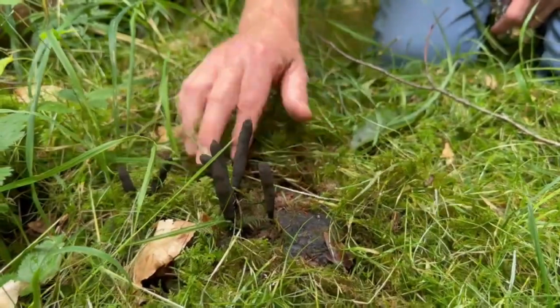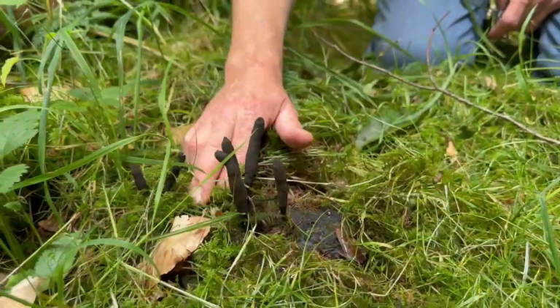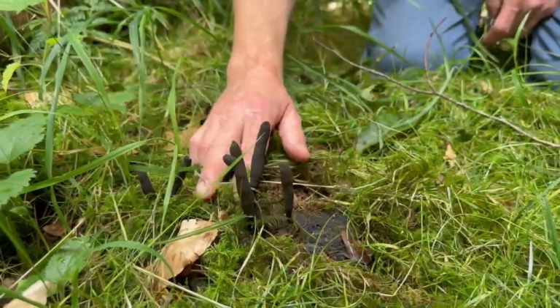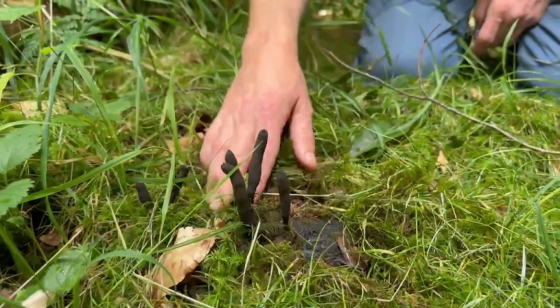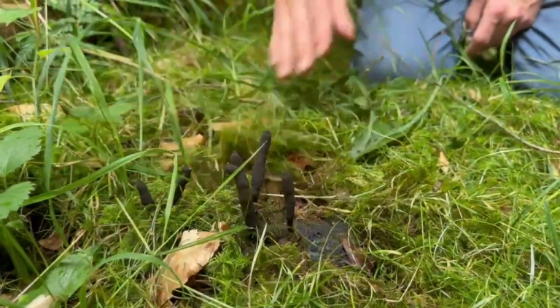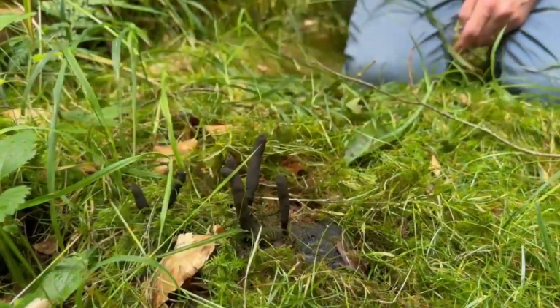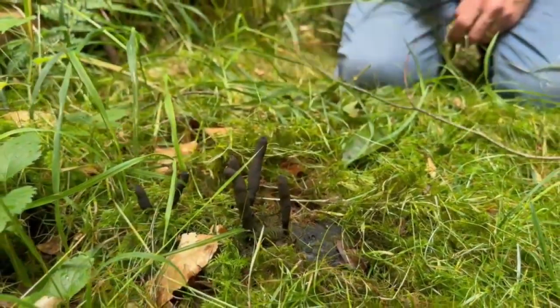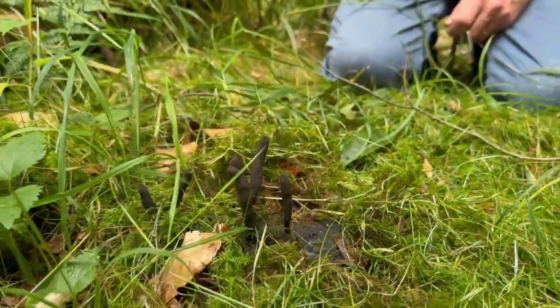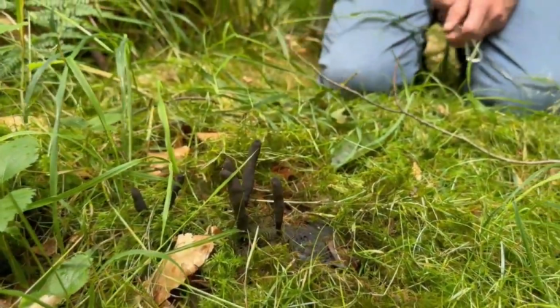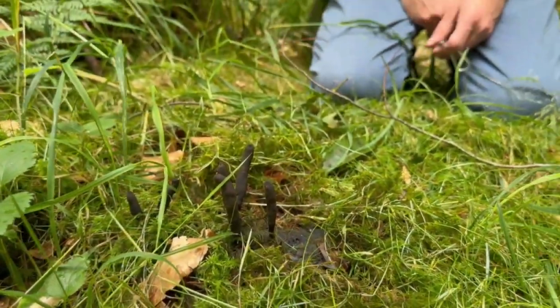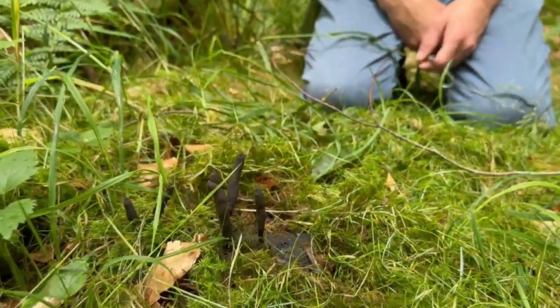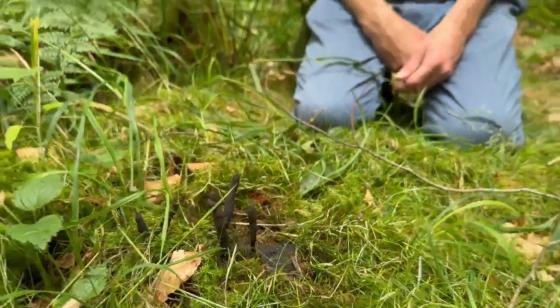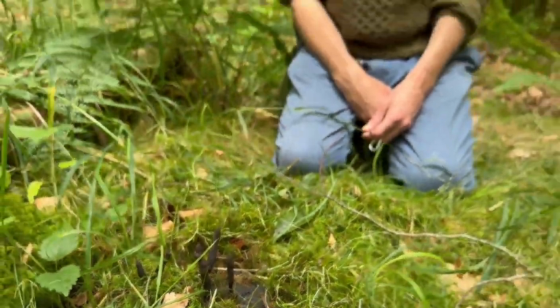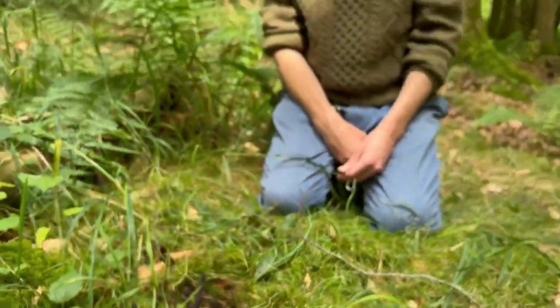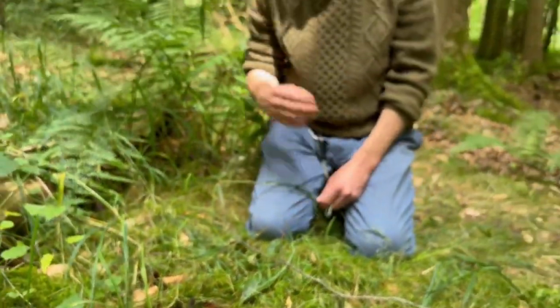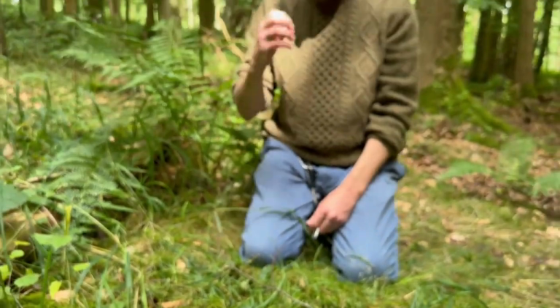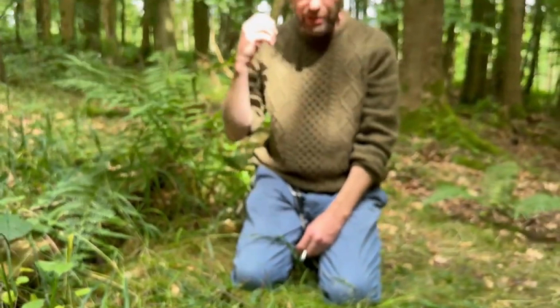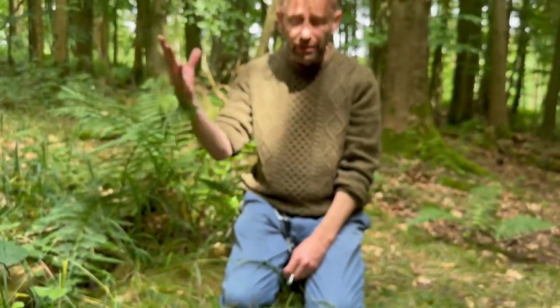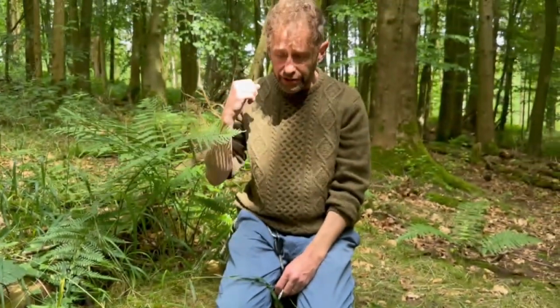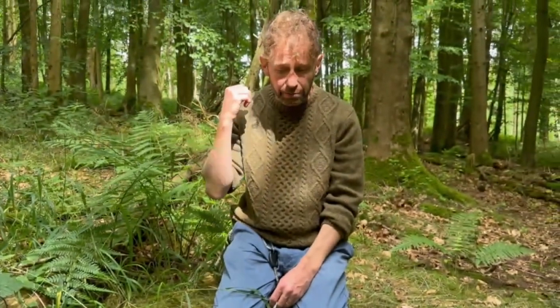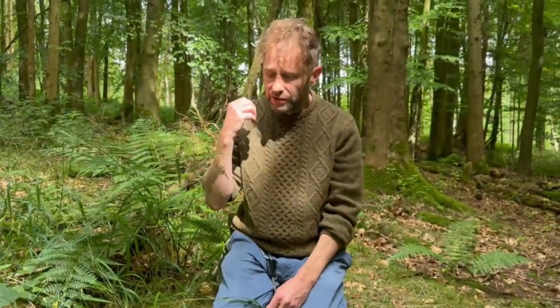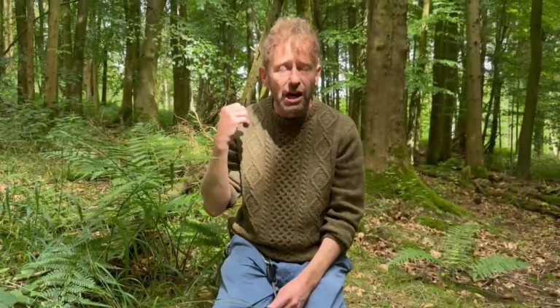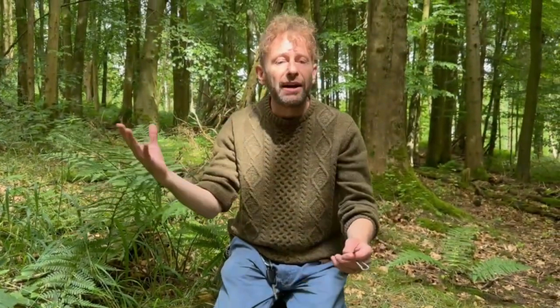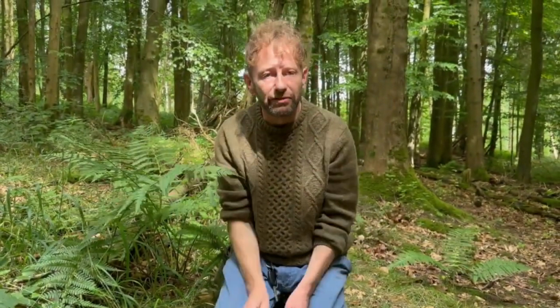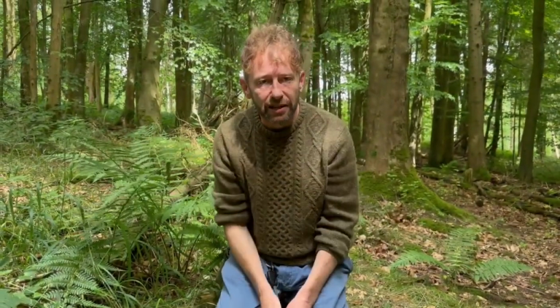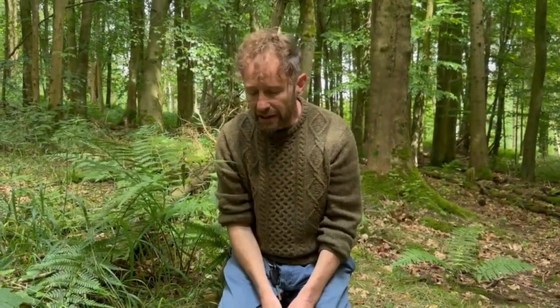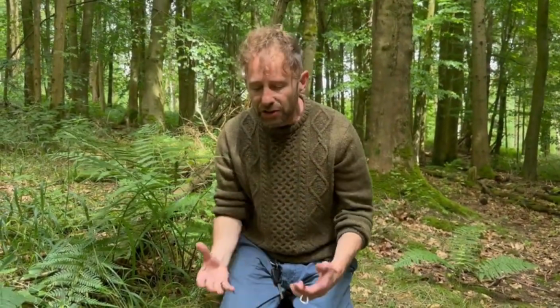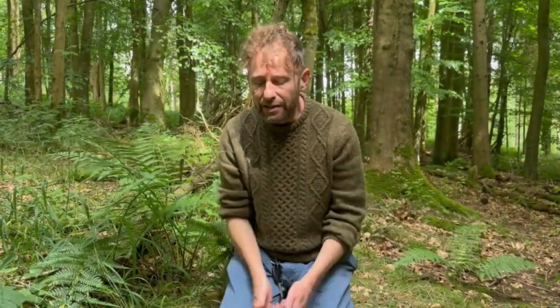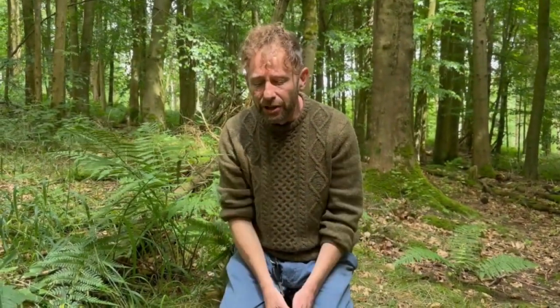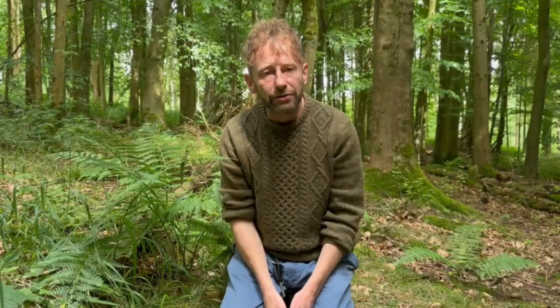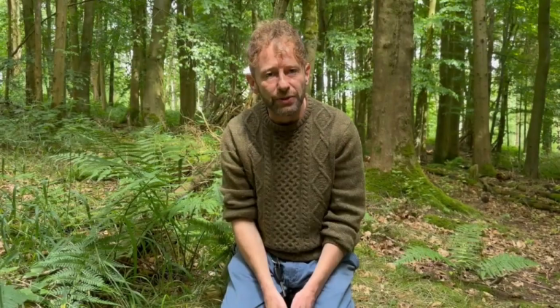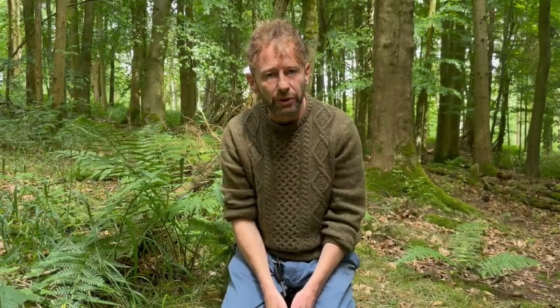And what you've got there are its stromatas, its fruiting bodies, and the spores will literally just sort of come out of the outside of those fruiting bodies.